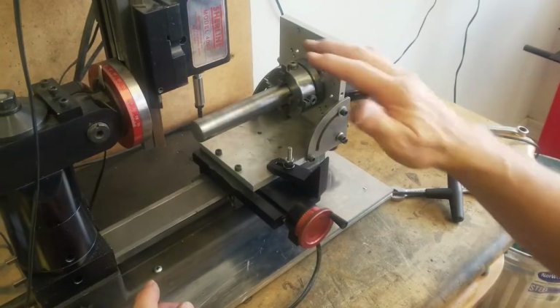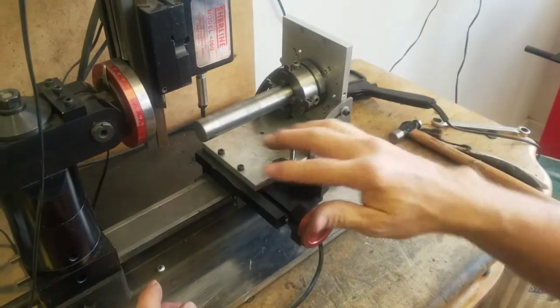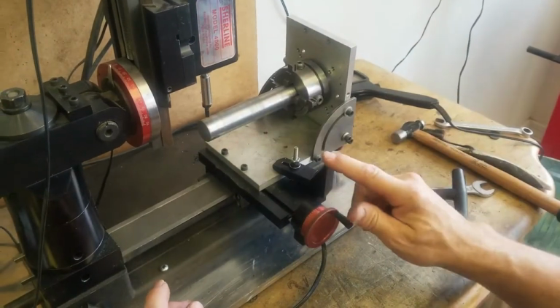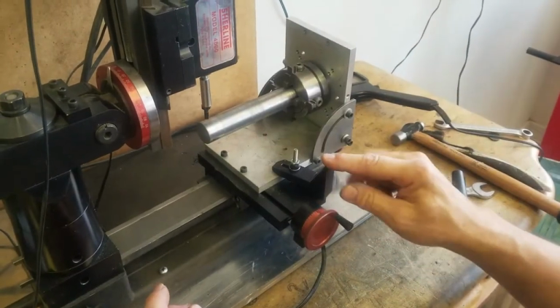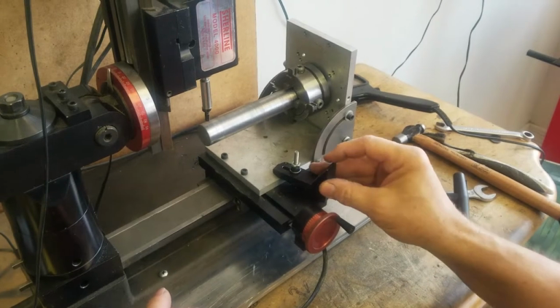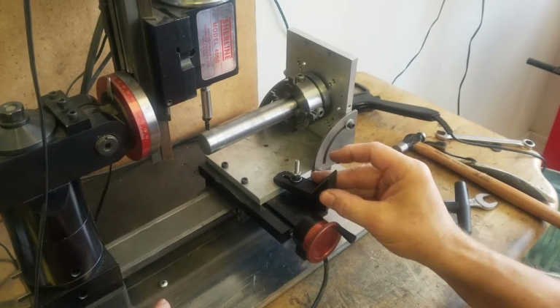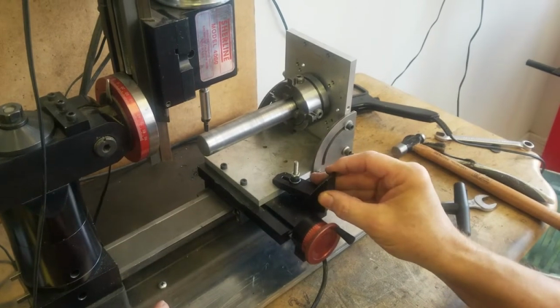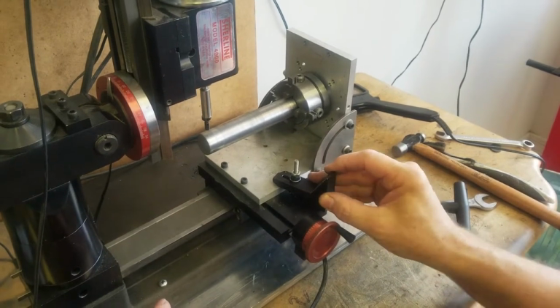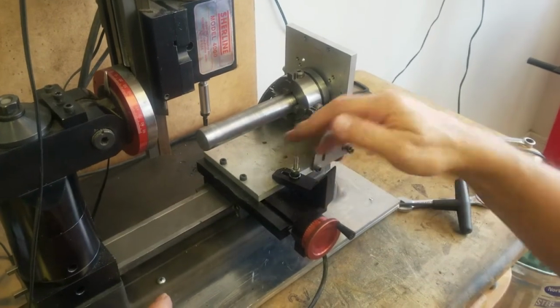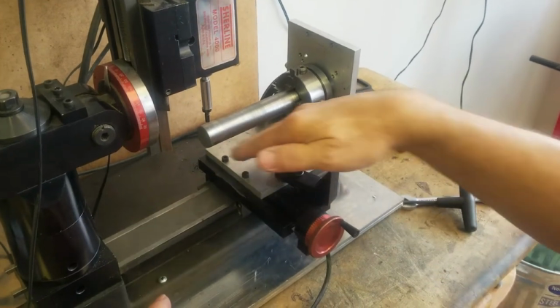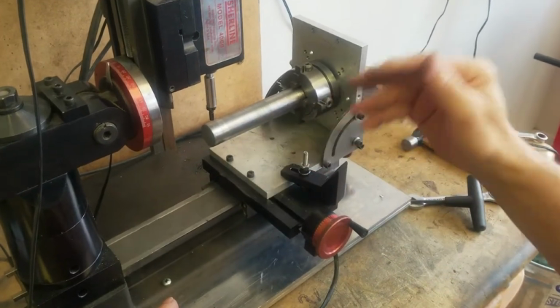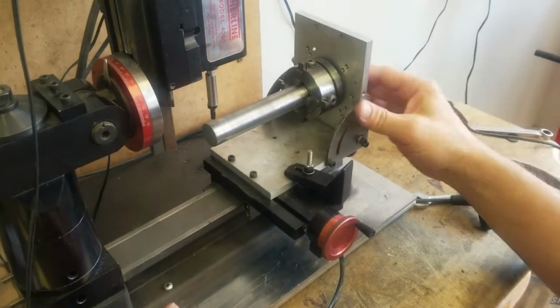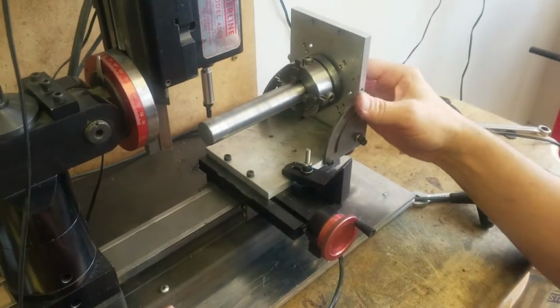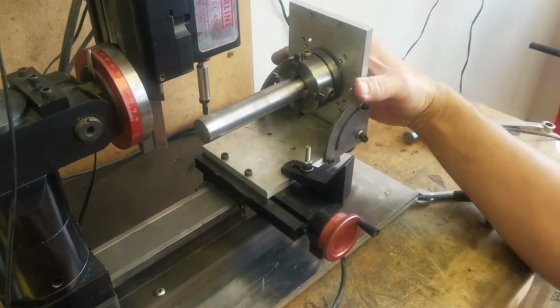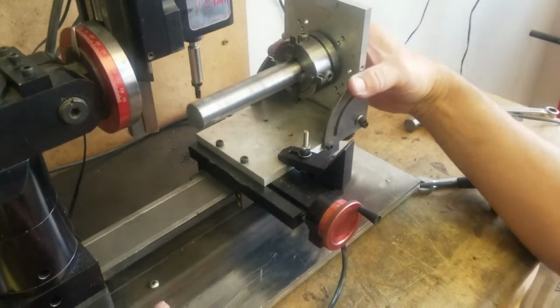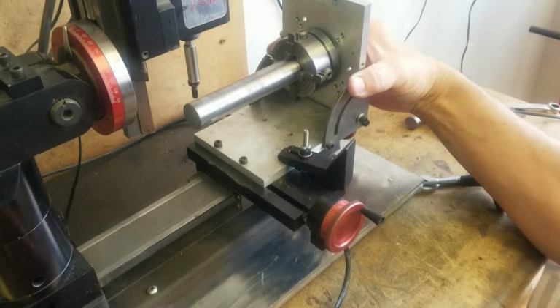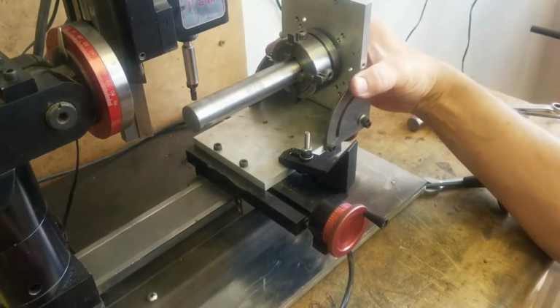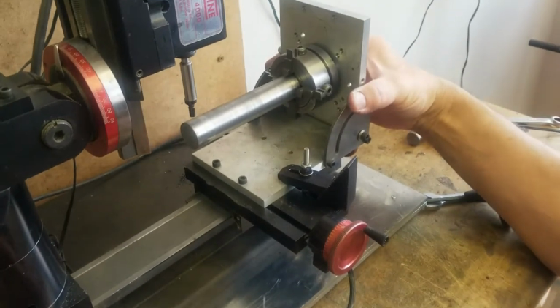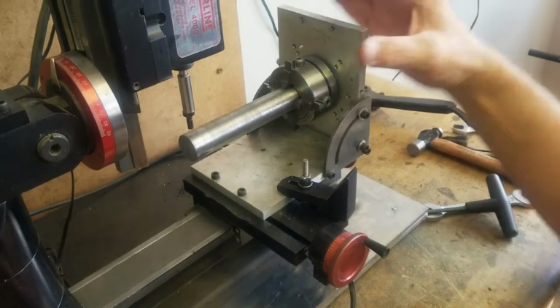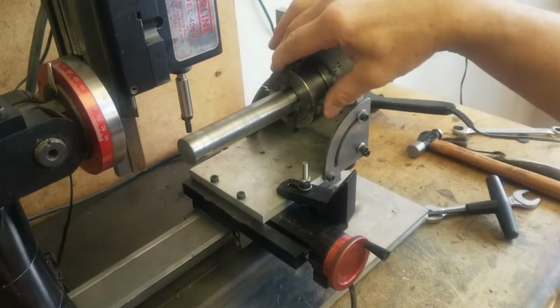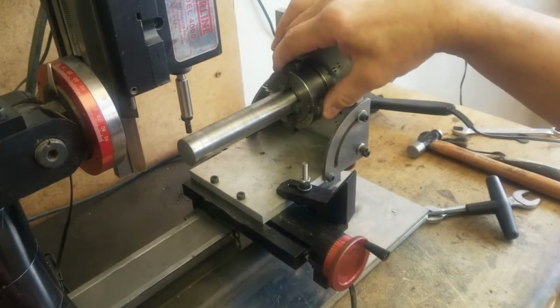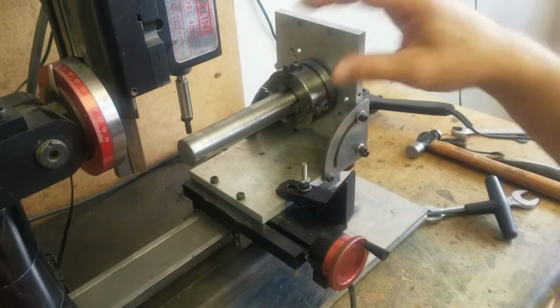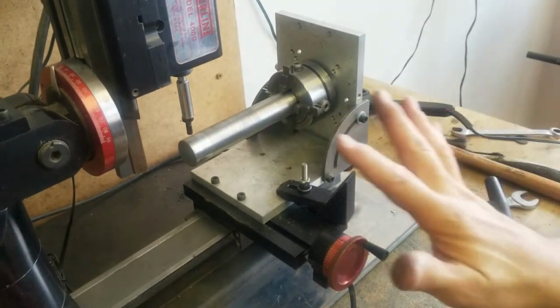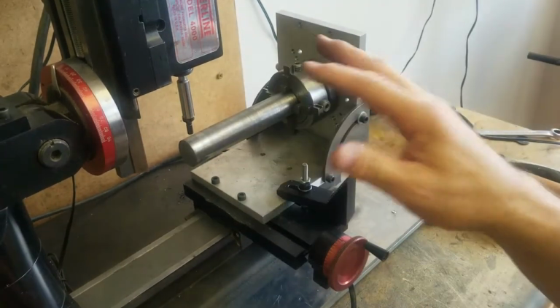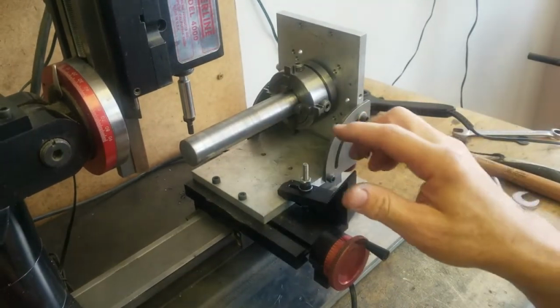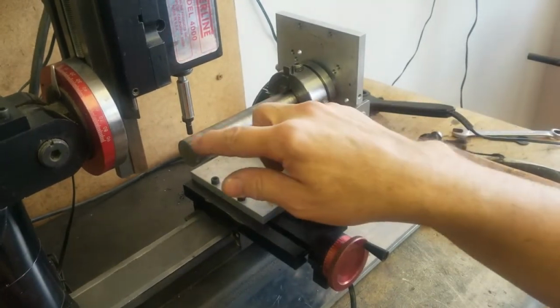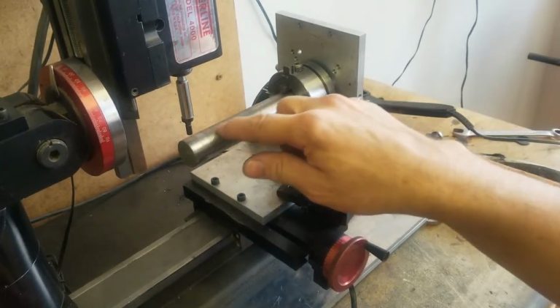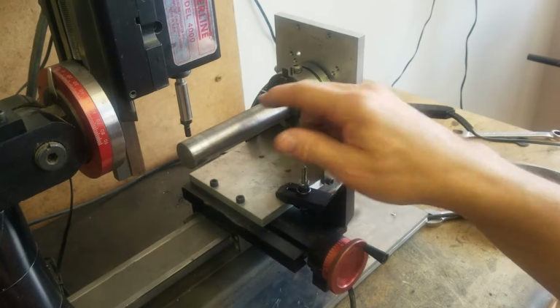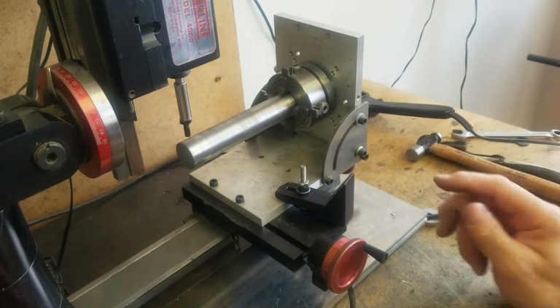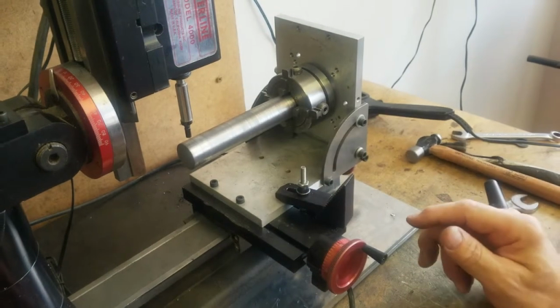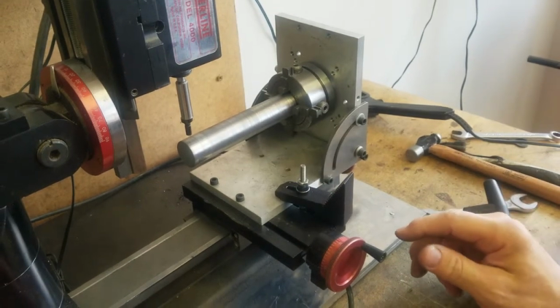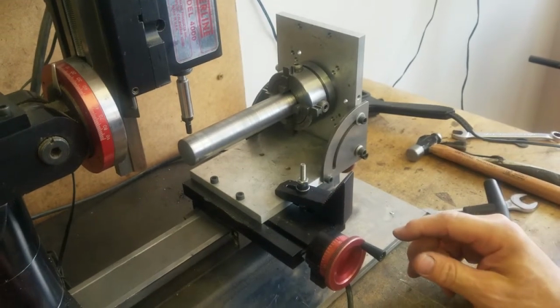Alright, we've made our change and added our step block hold-down in here. This gives us at least three points to hold on to this and it's really quite sturdy what we've set up here, which is going to be necessary because we're going to mill a keyway in the top of that shaft shortly.